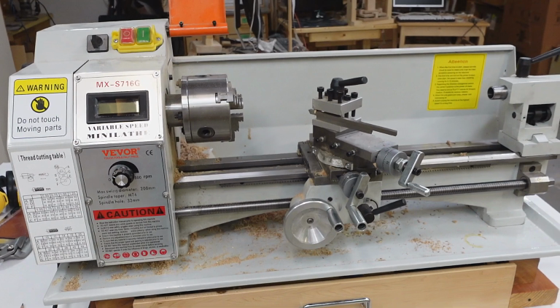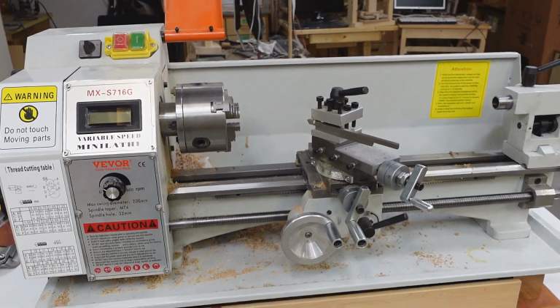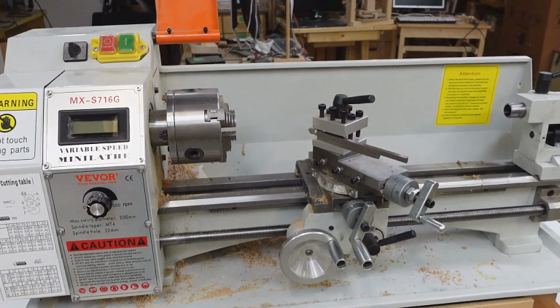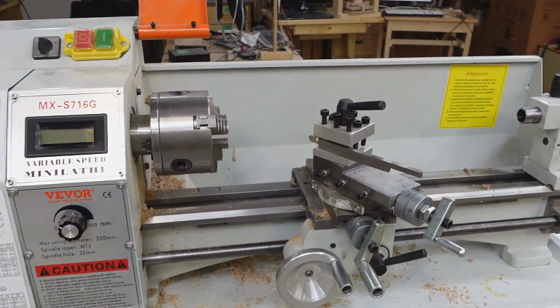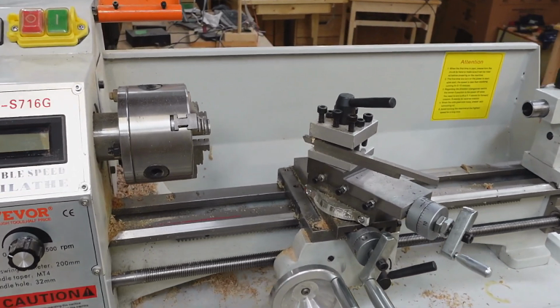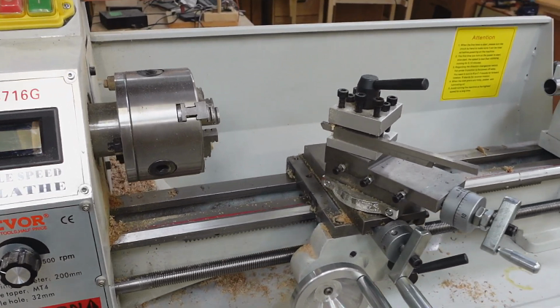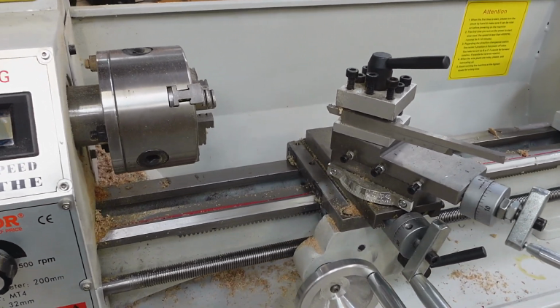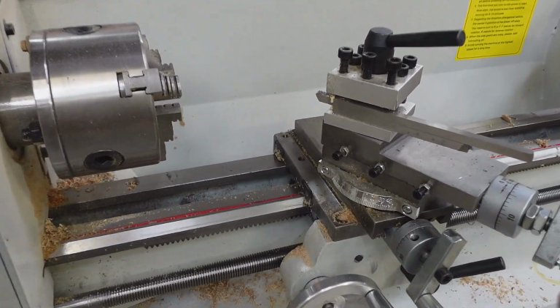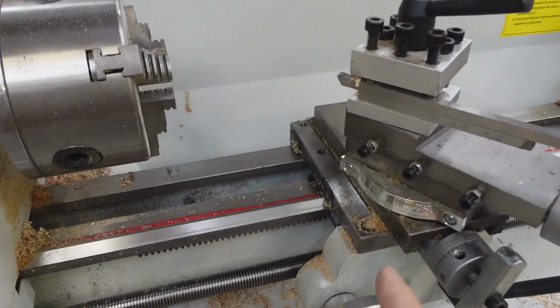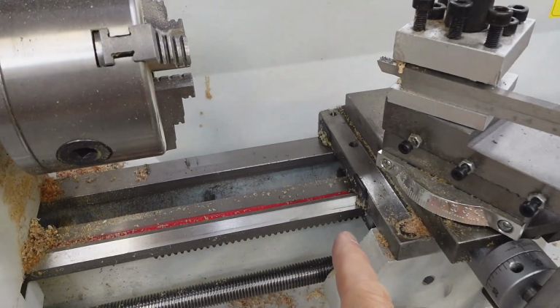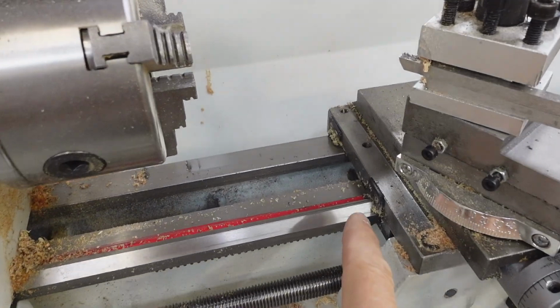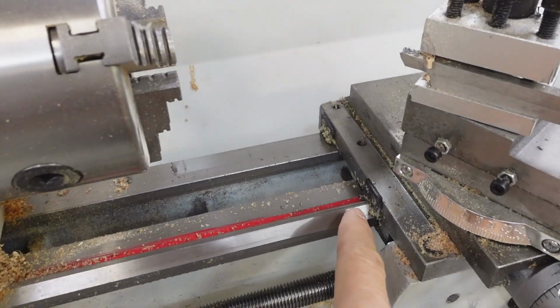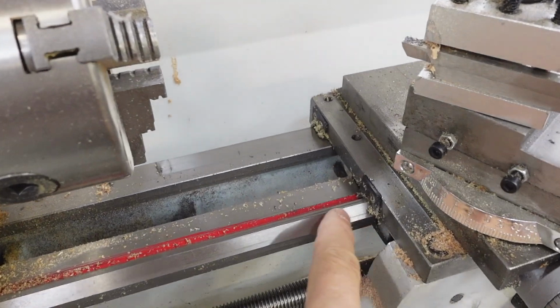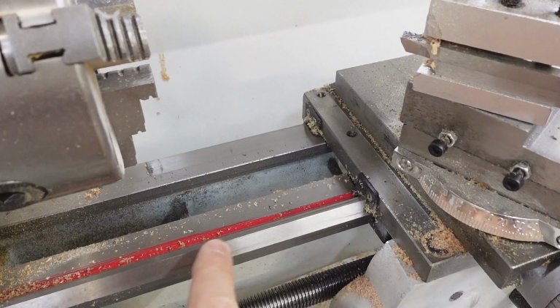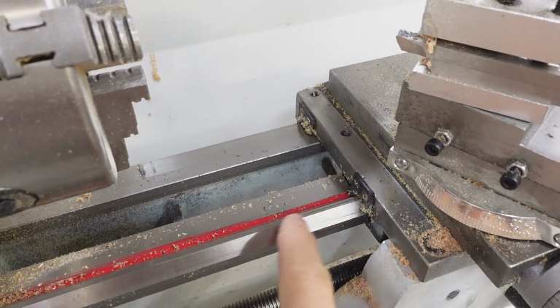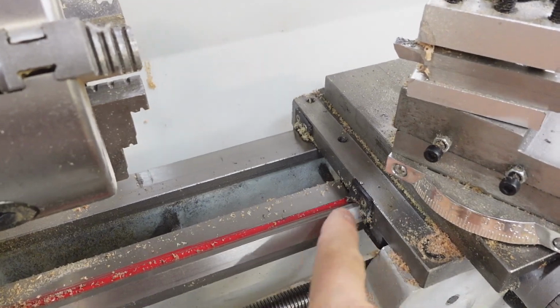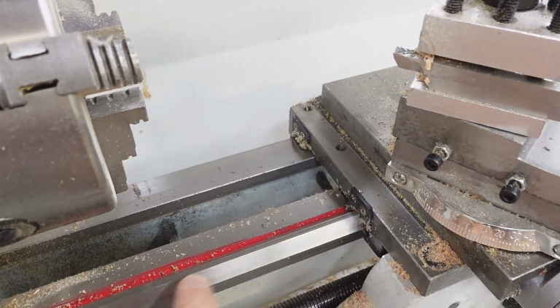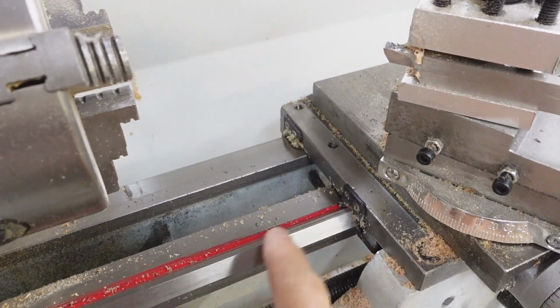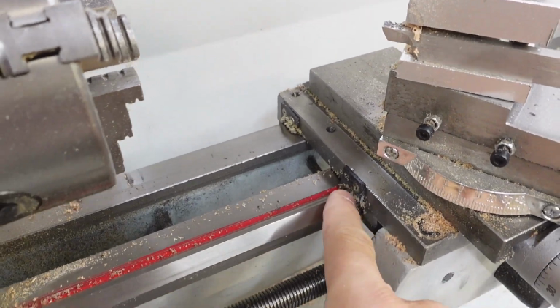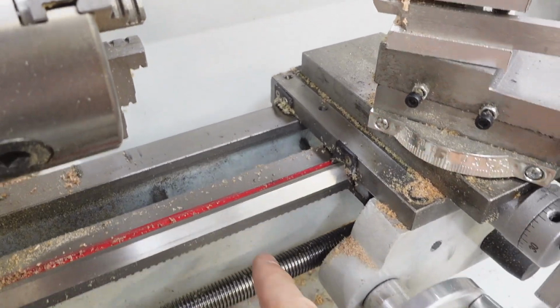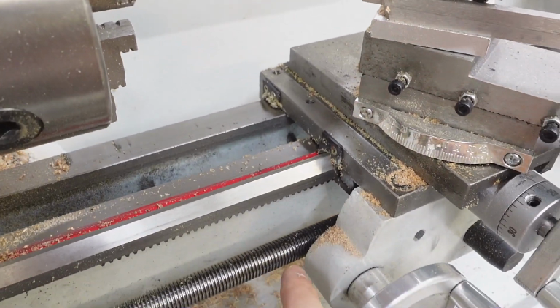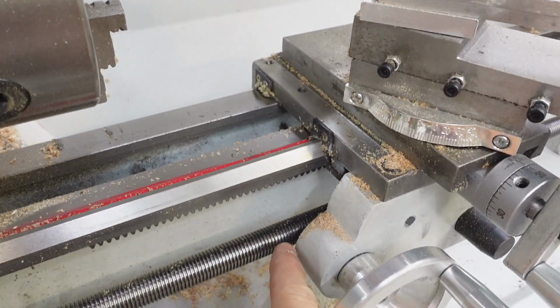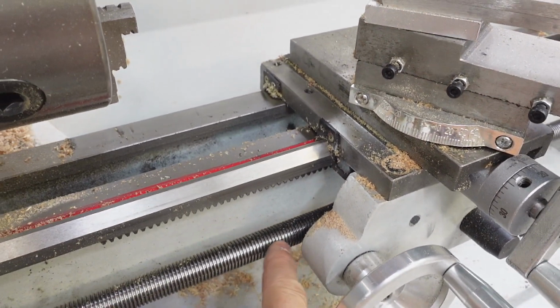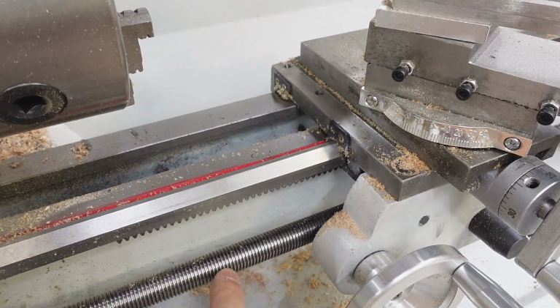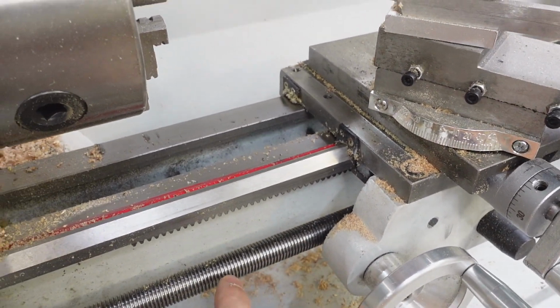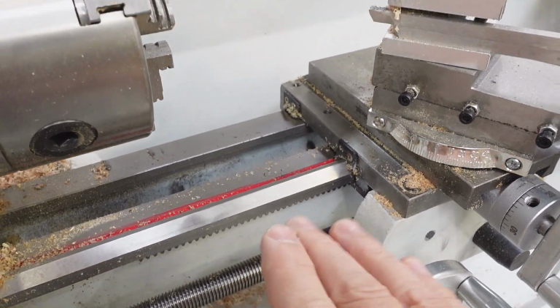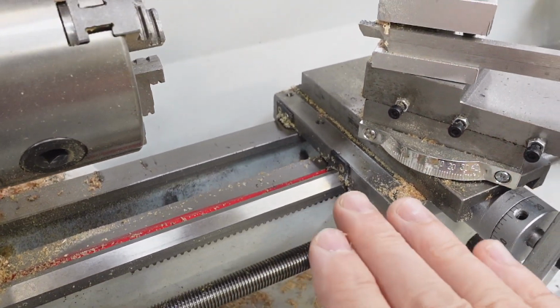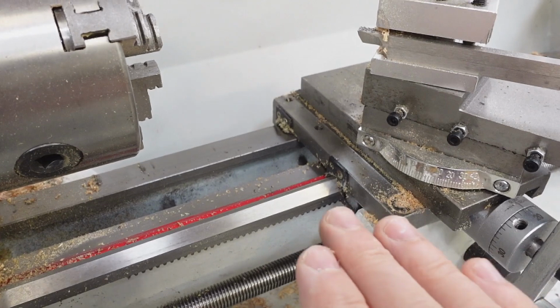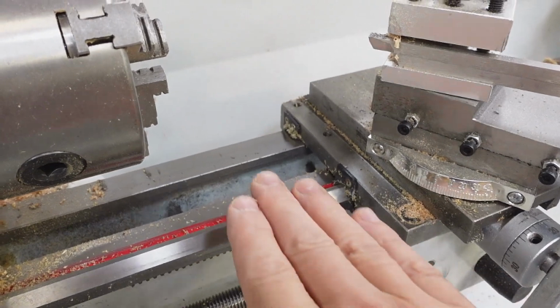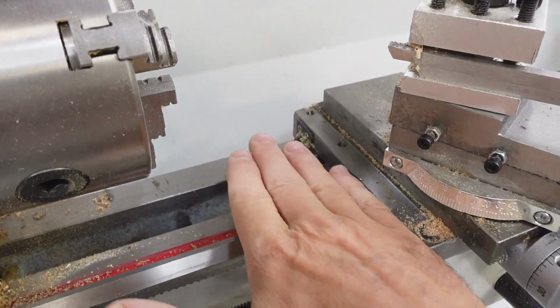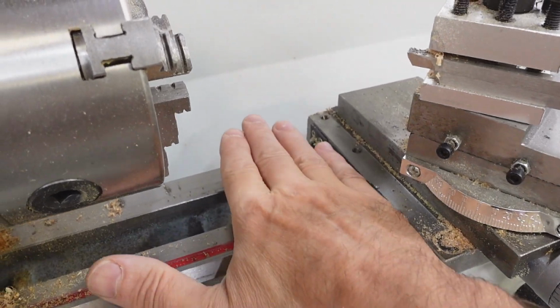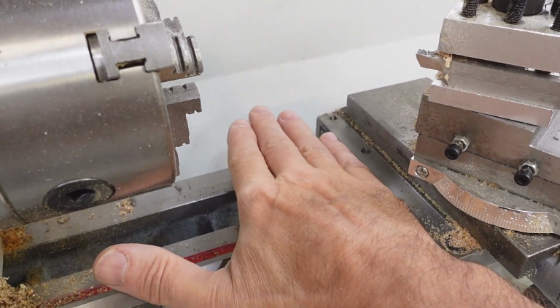I've got this mini metal lathe and when turning stuff, ideally chips wouldn't be falling on the ways here because that can scratch it or clog things up. Same for the lead screw. So I want a guard that goes on here.